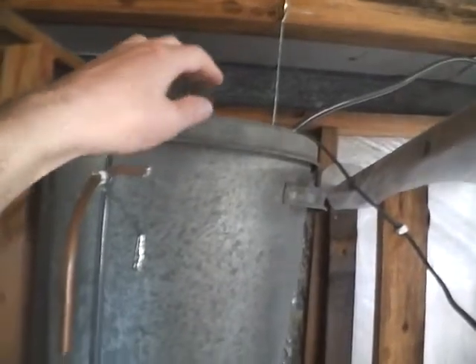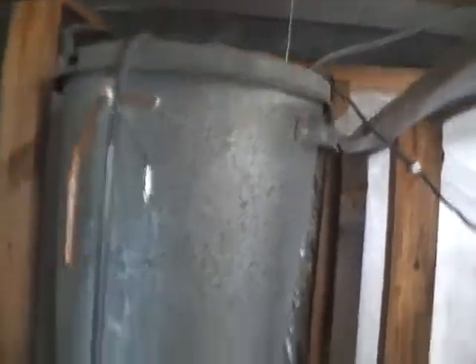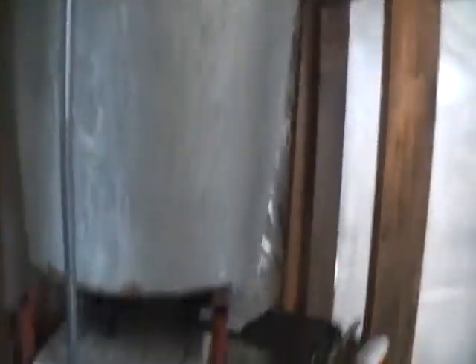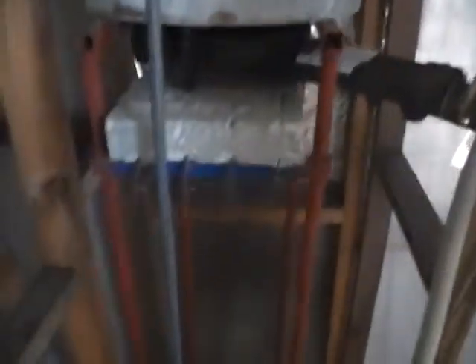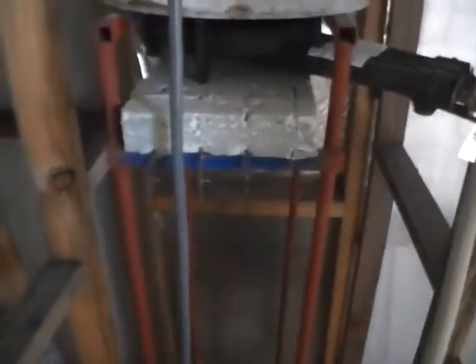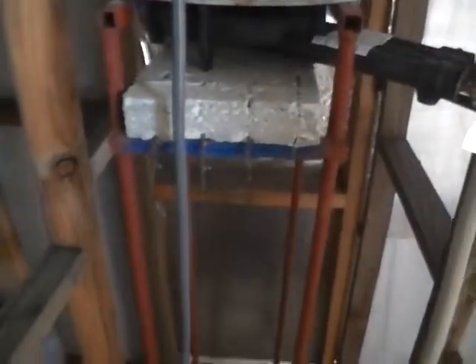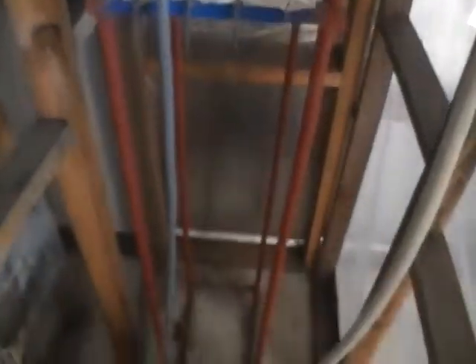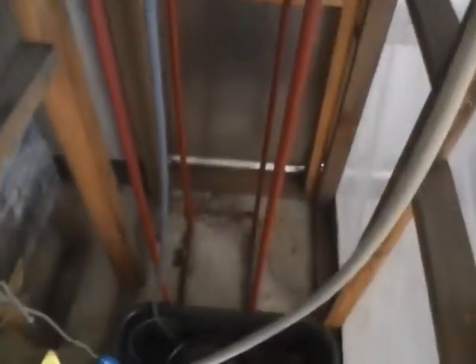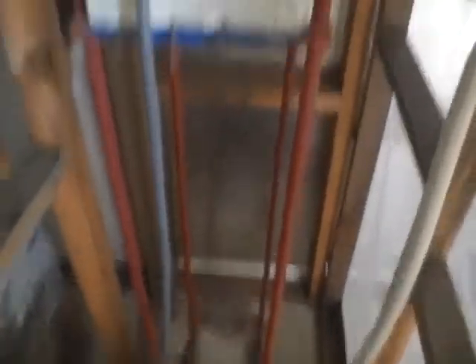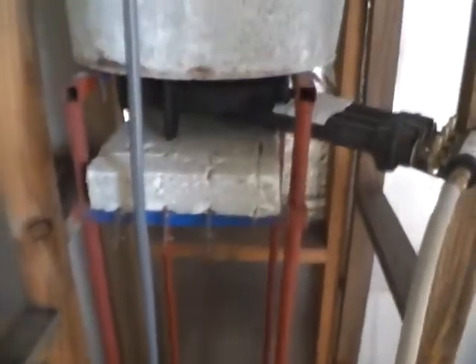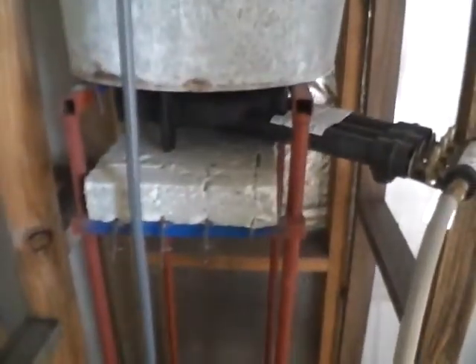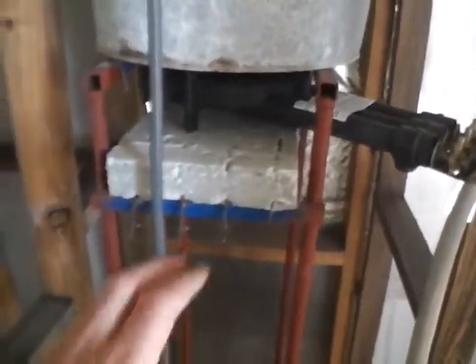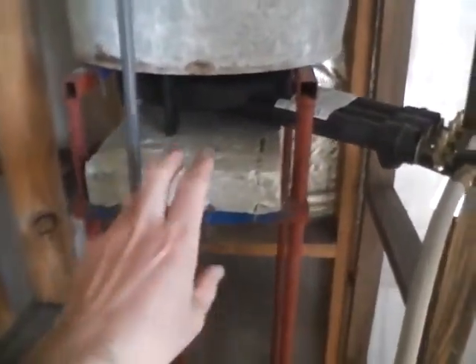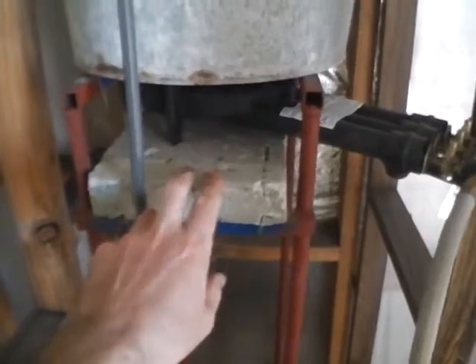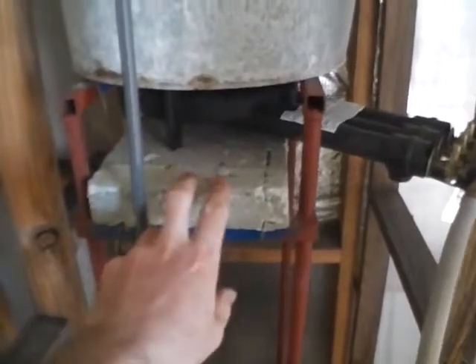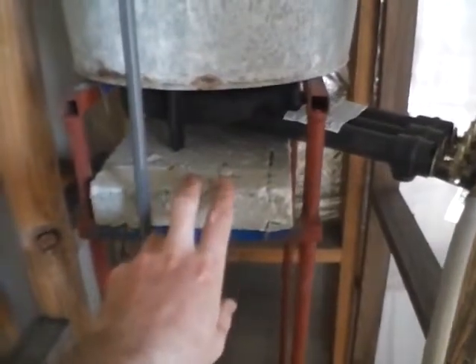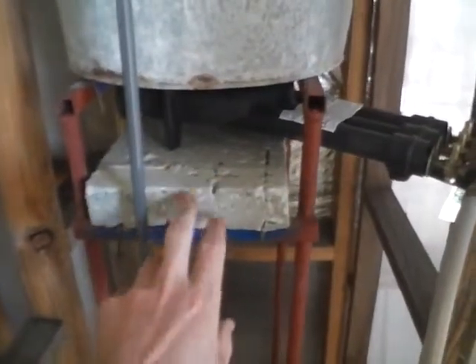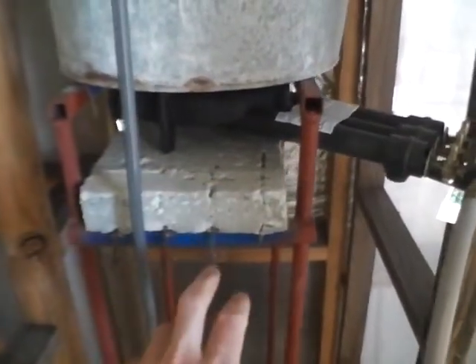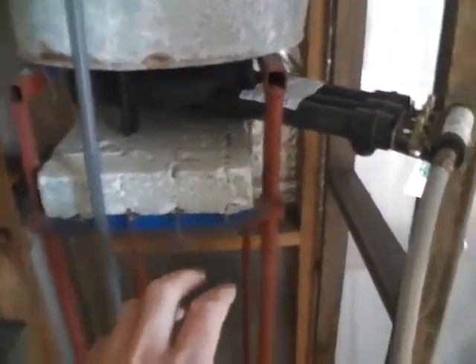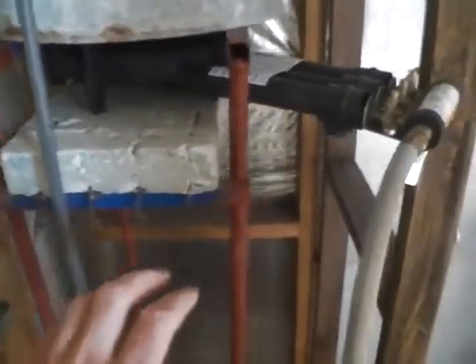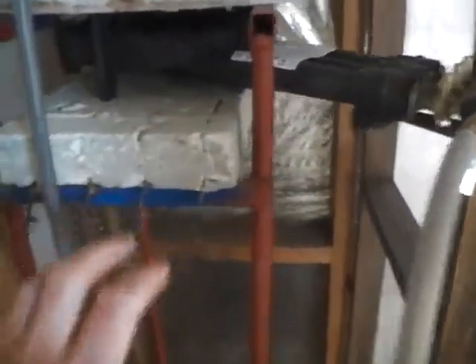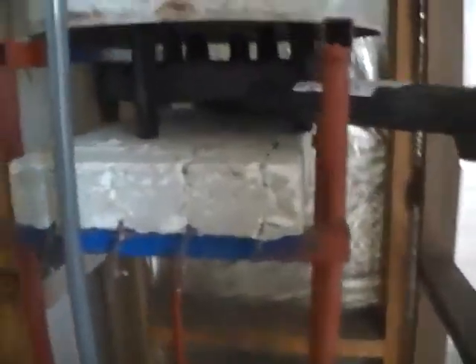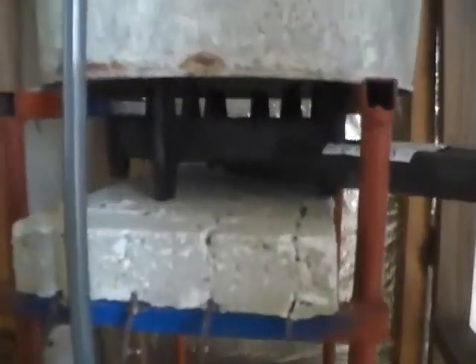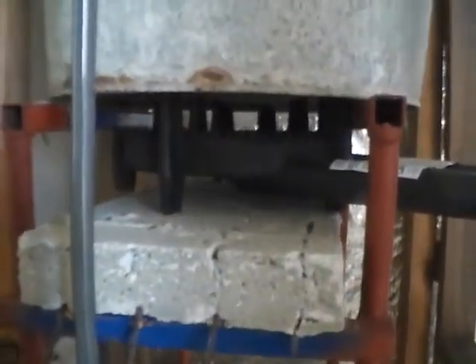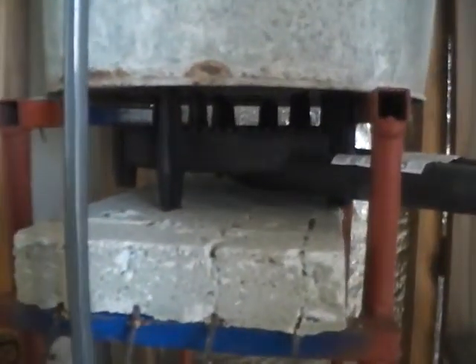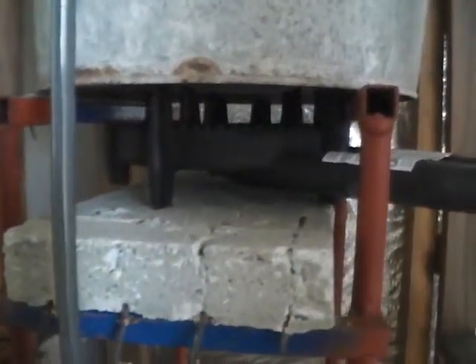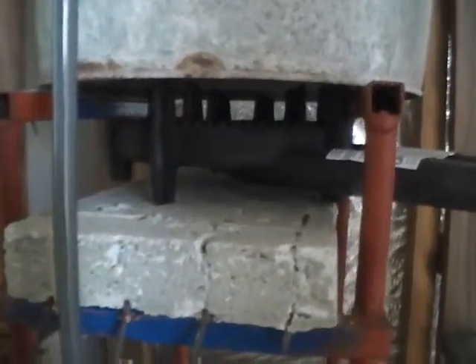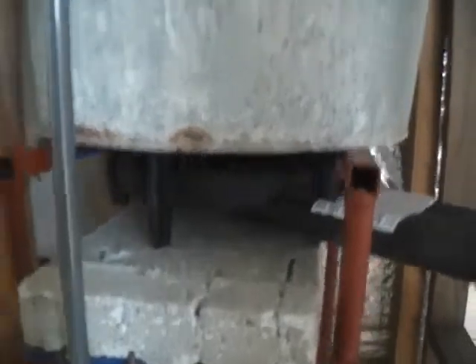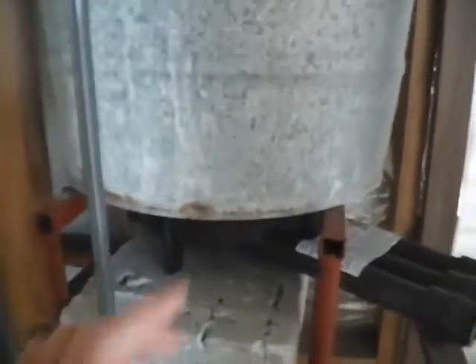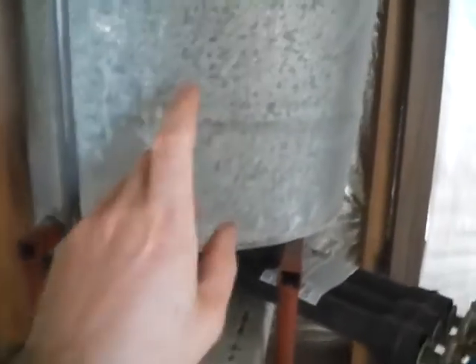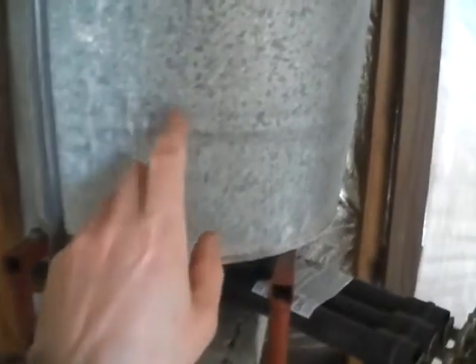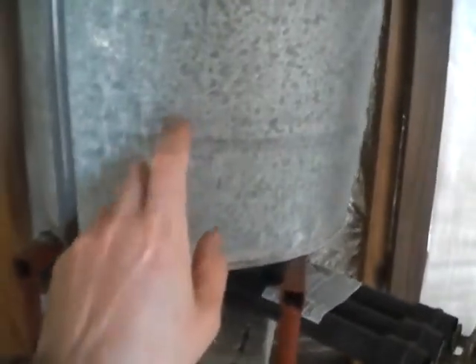I have a very tall stand, some cement, and a three-ring propane burner heating that up.